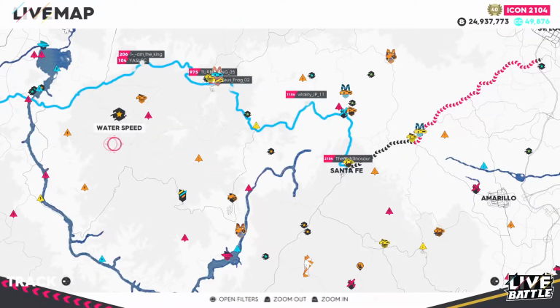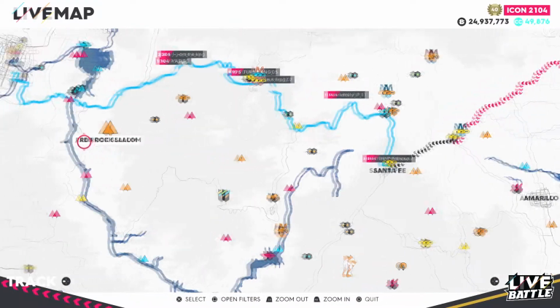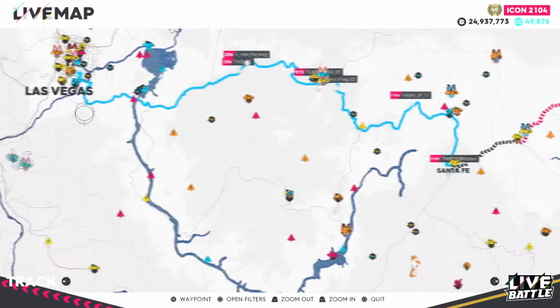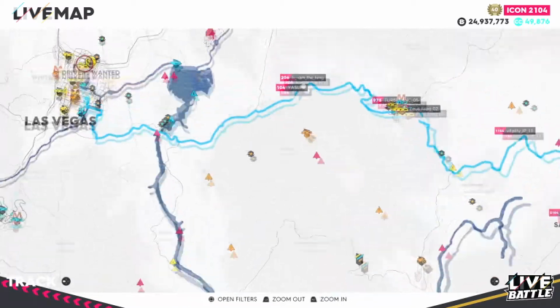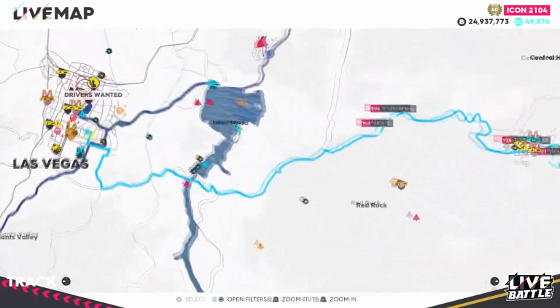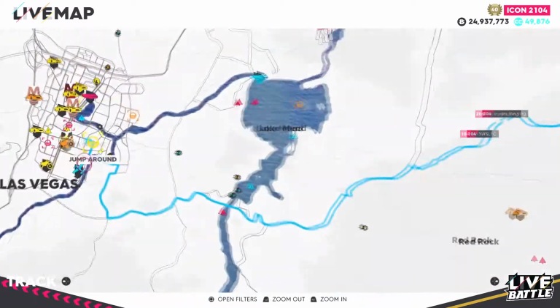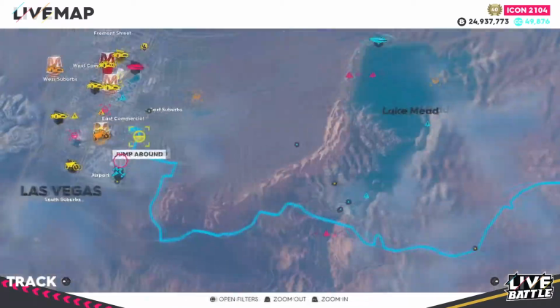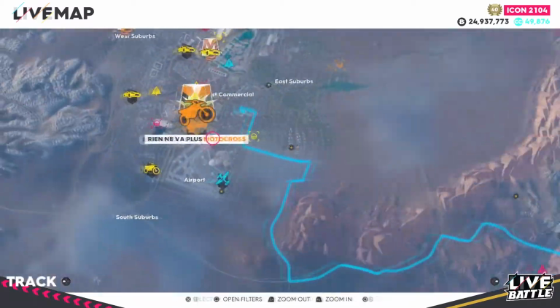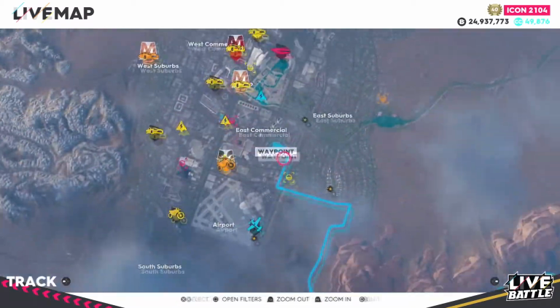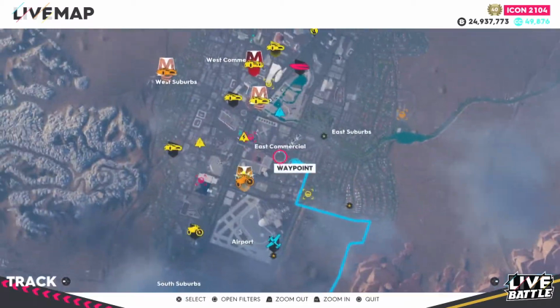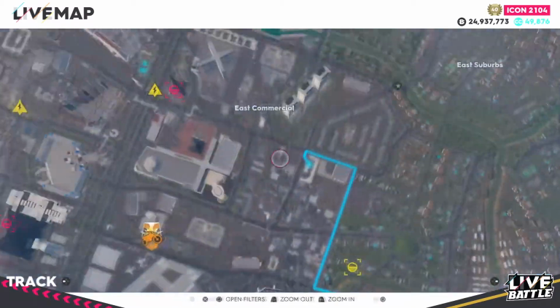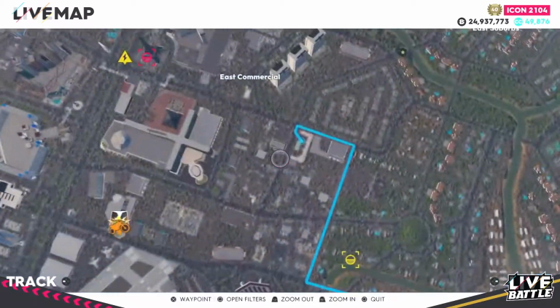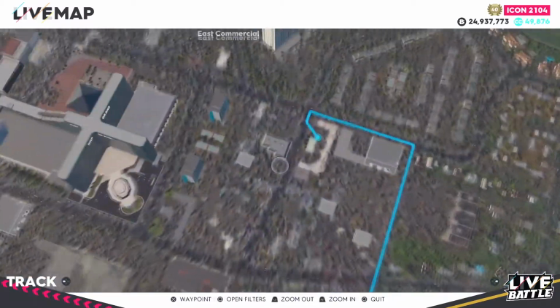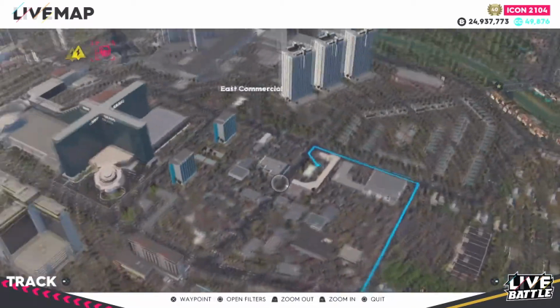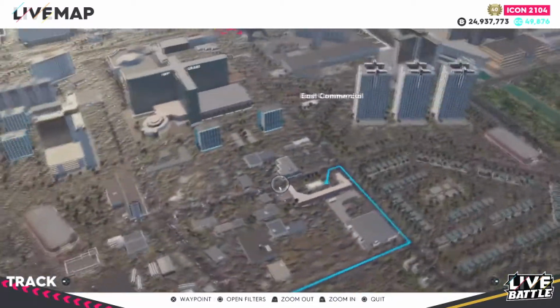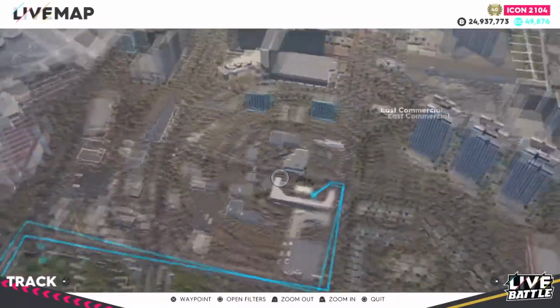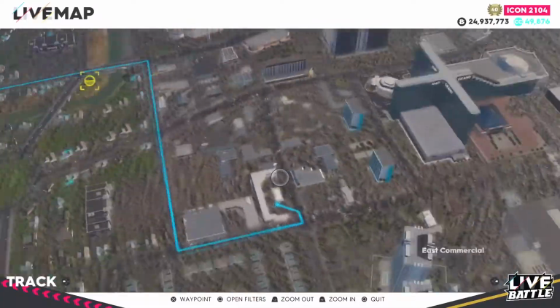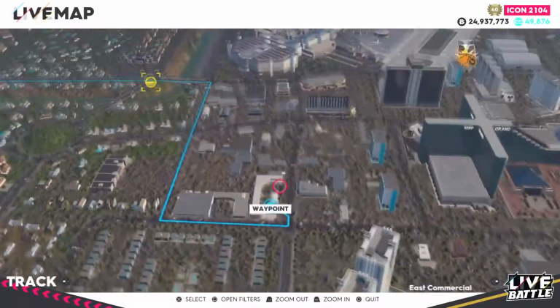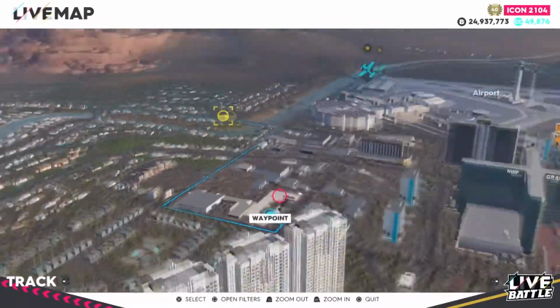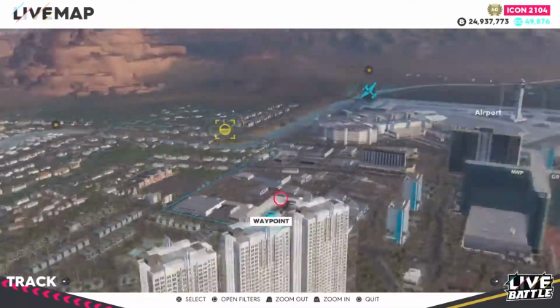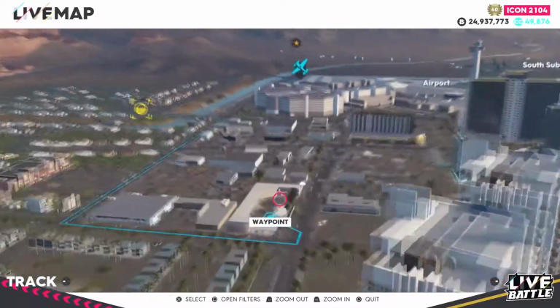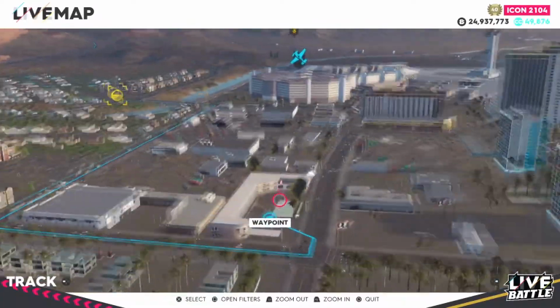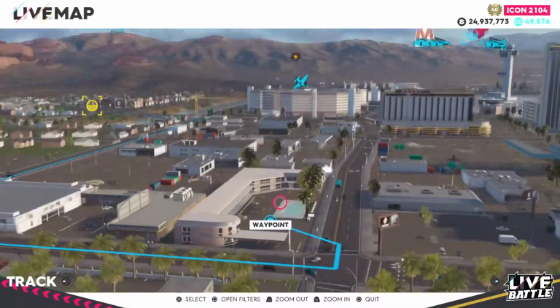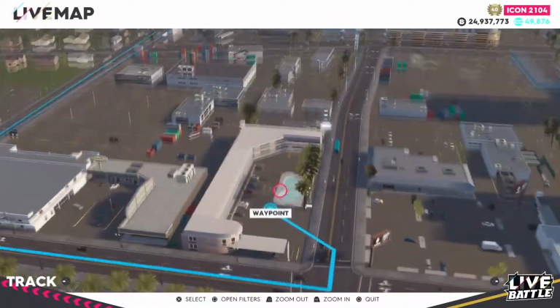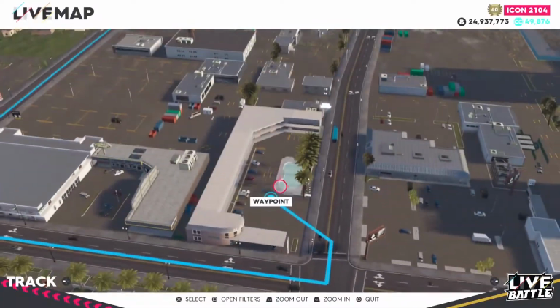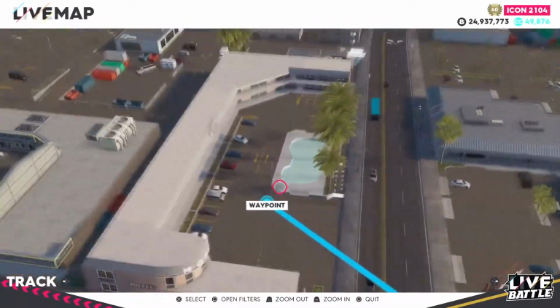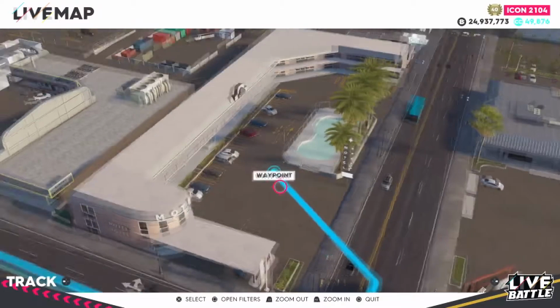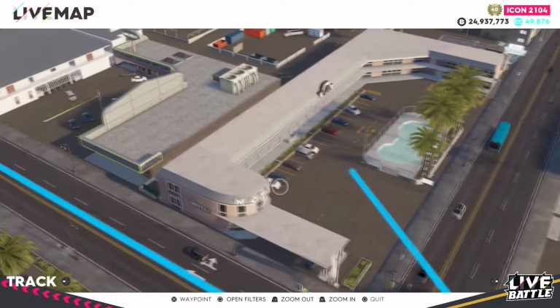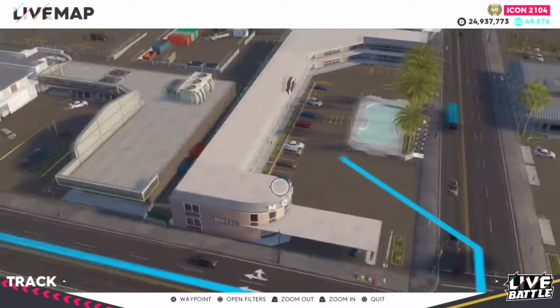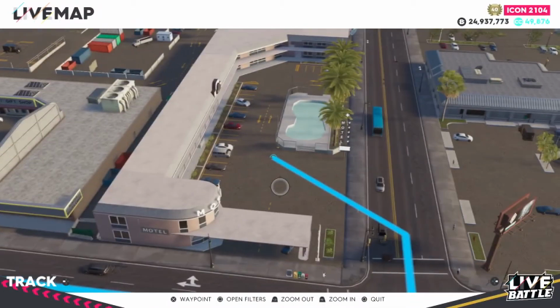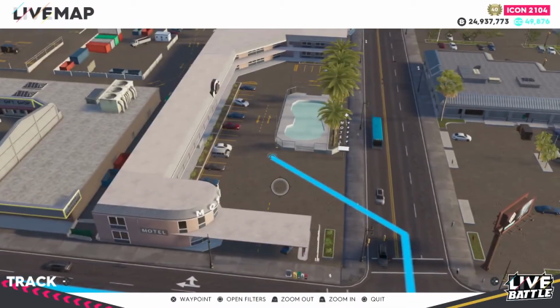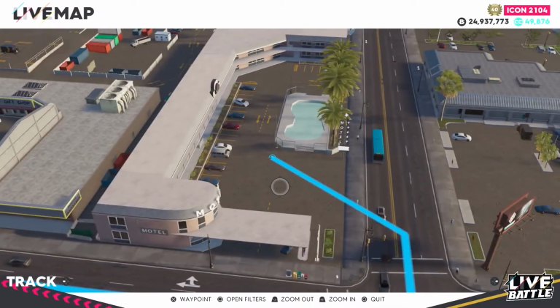Now in Santa Fe, you need to drive to Las Vegas to this location nearby the airport. Search the east commercial area and find this motel. And there it is — the other clue.